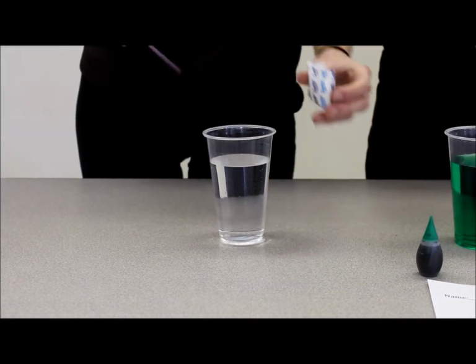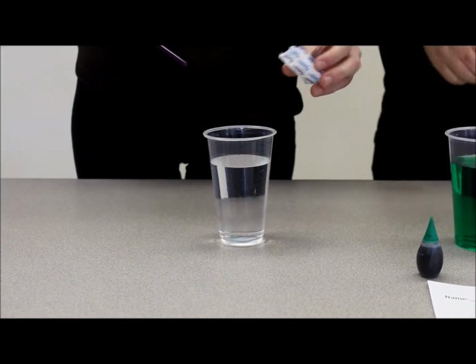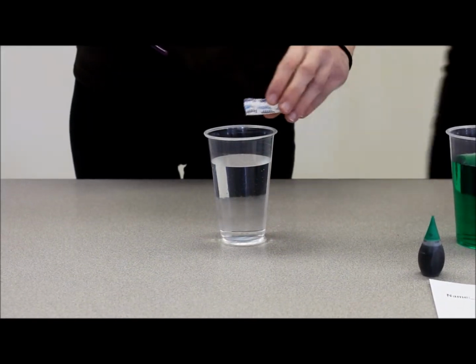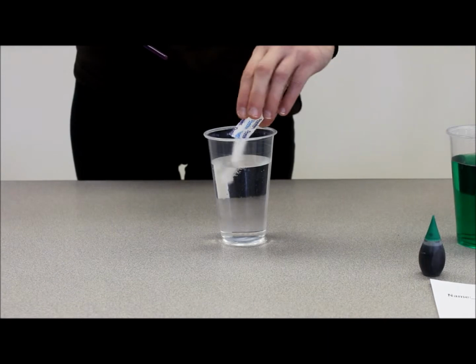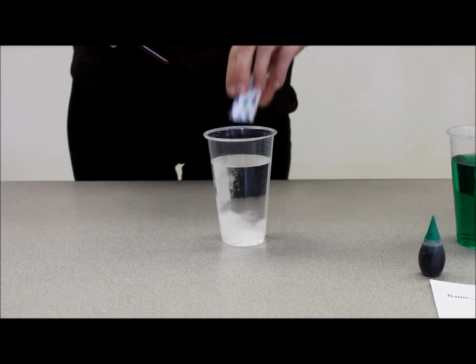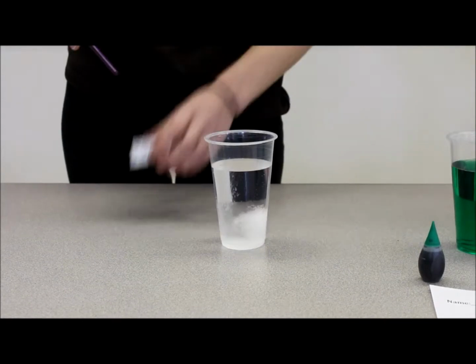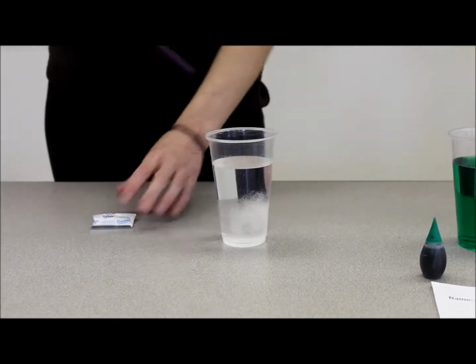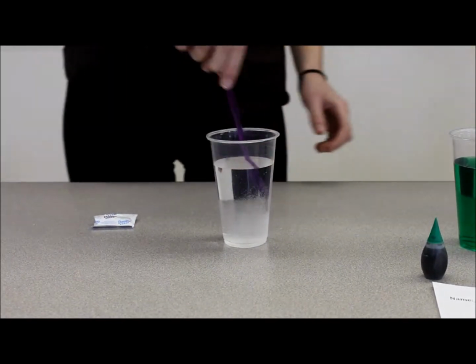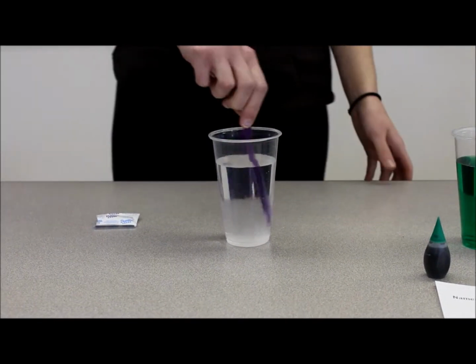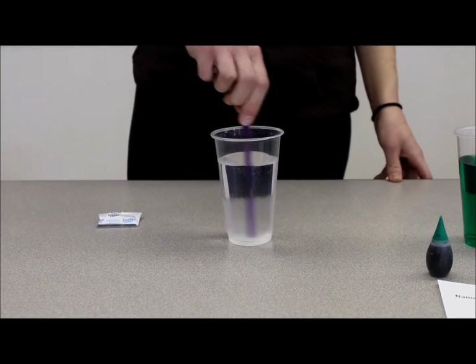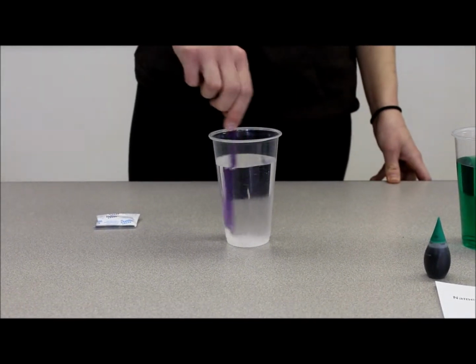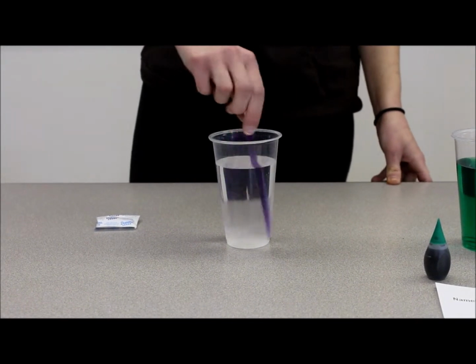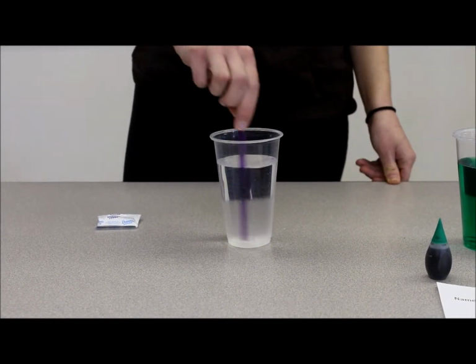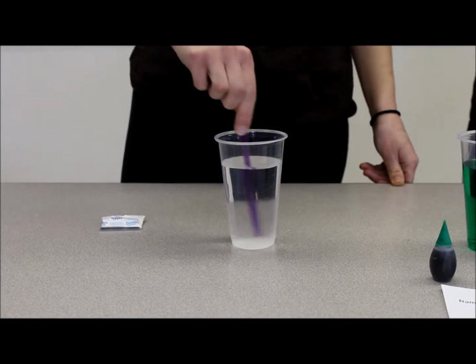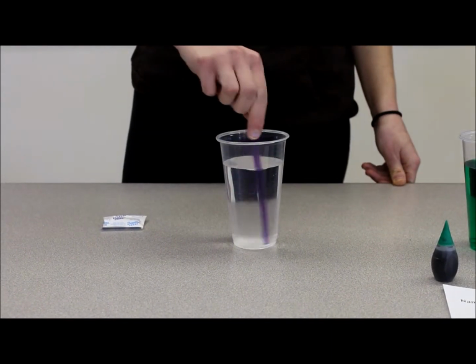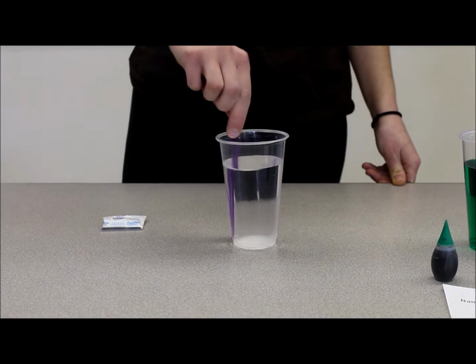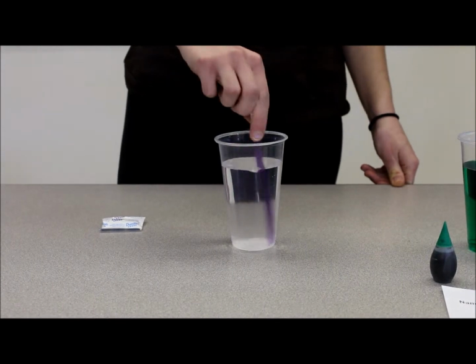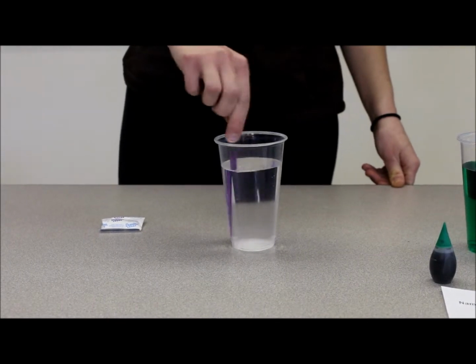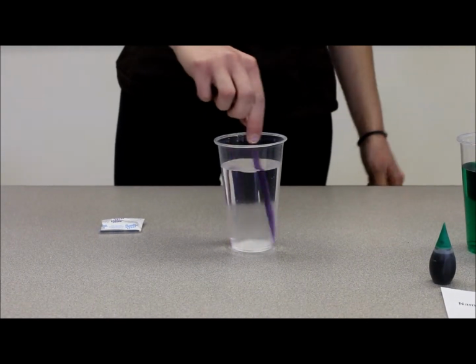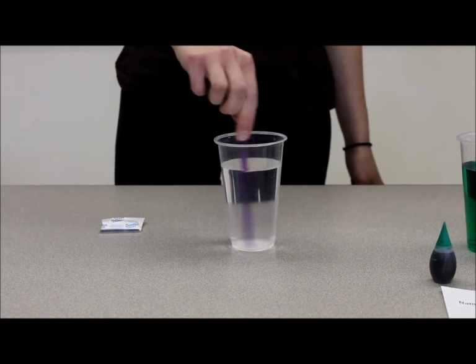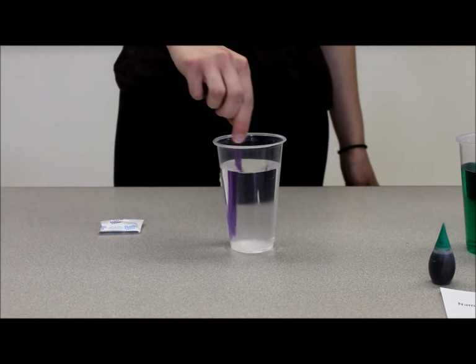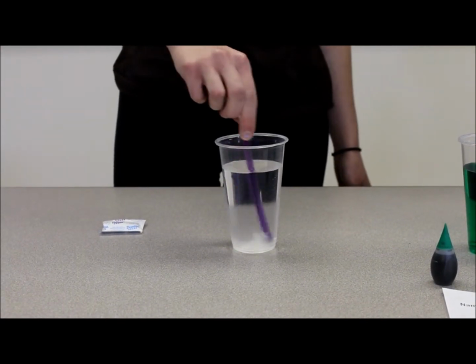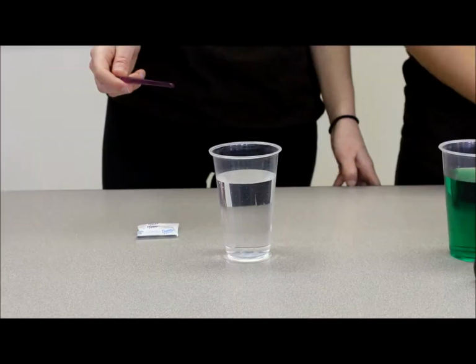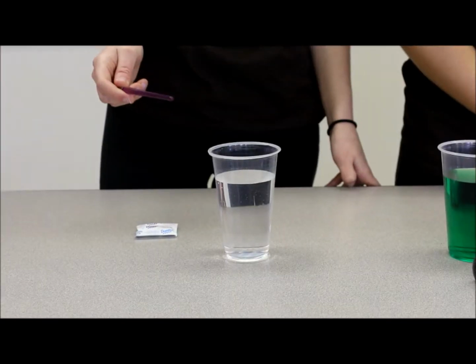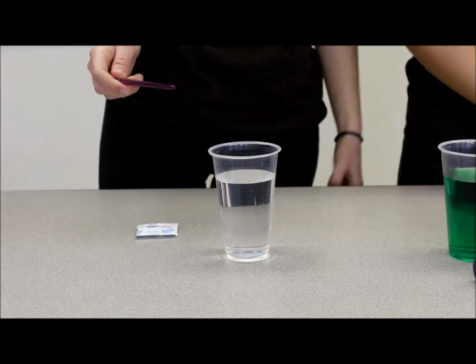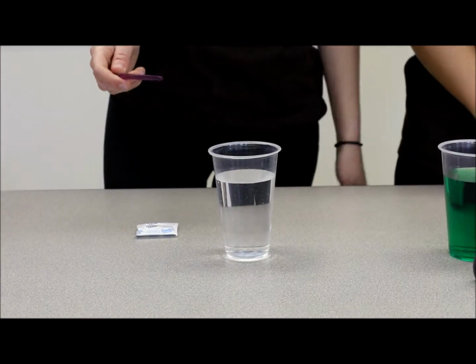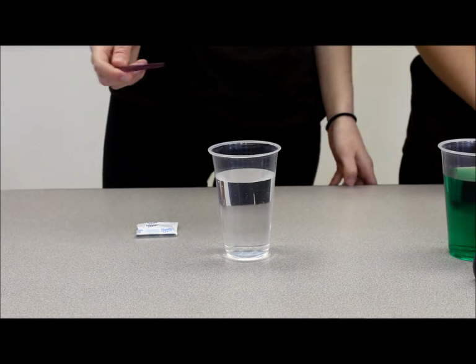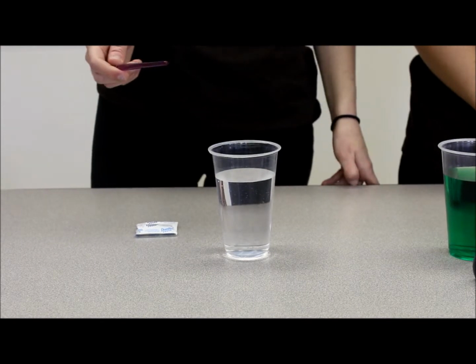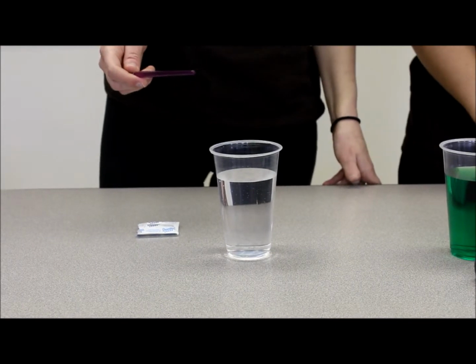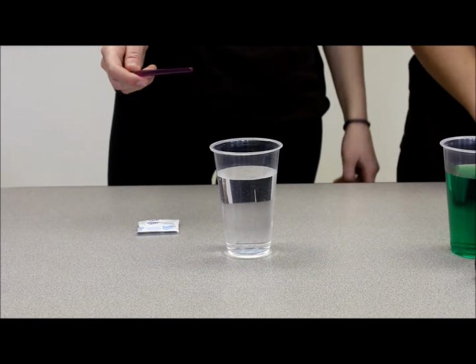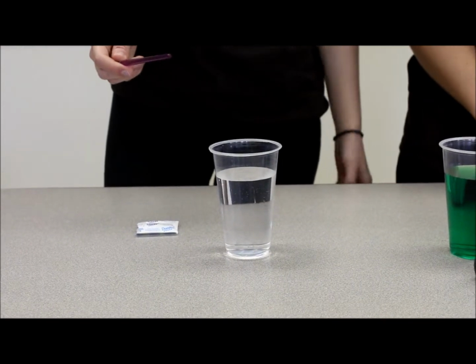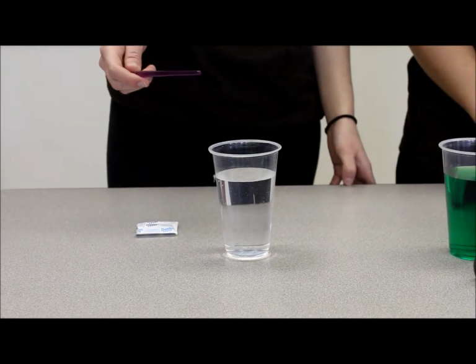Then, pour the sugar packet in the water and use the stirring stick to stir it all in. Make sure that the students stir very well to make sure it all dissolves. Notice again that the sugar dissolved and made one substance with the water.